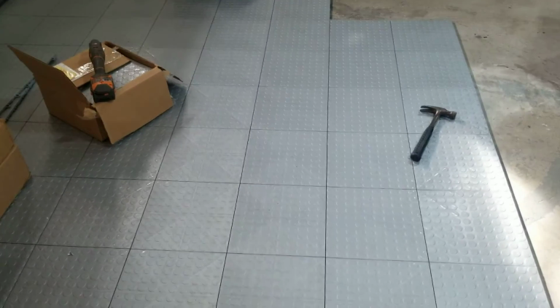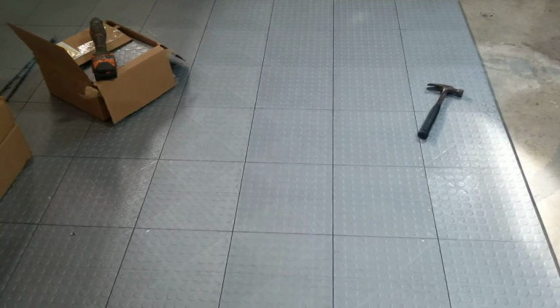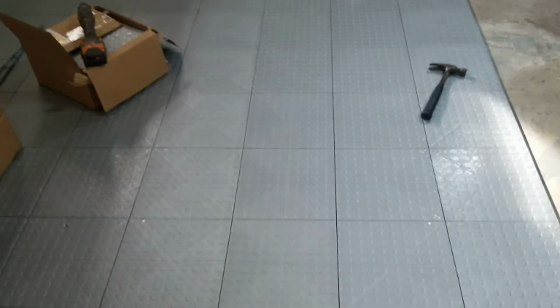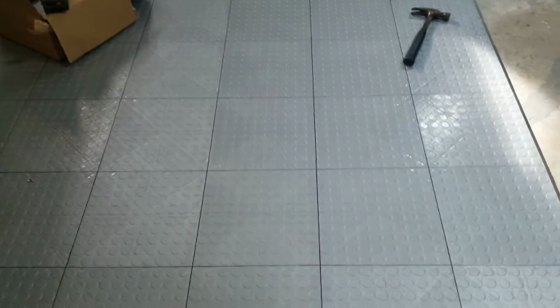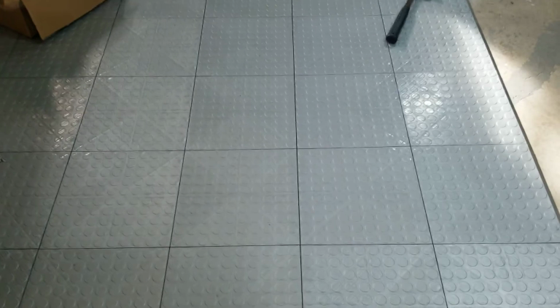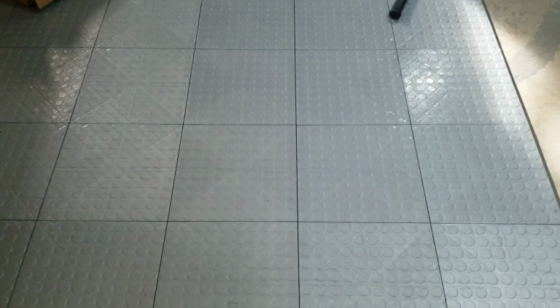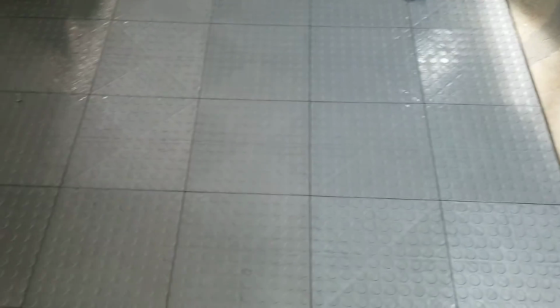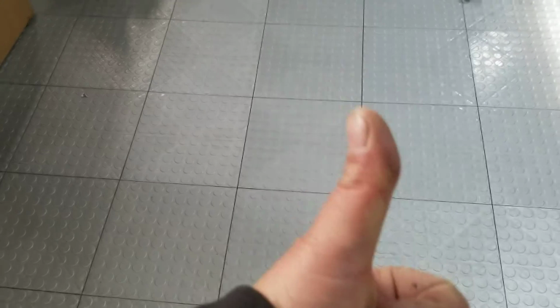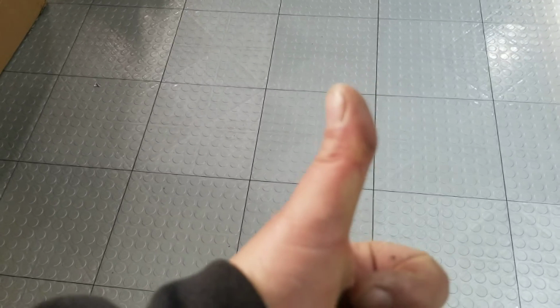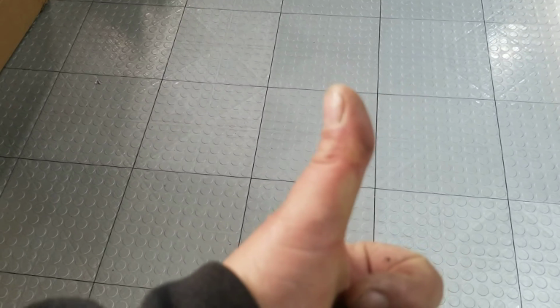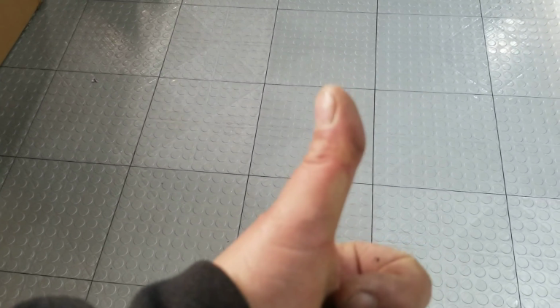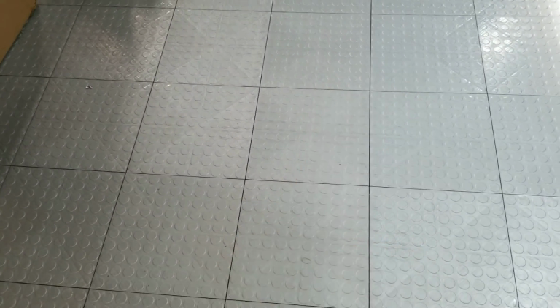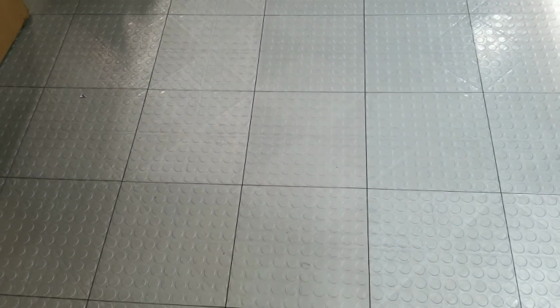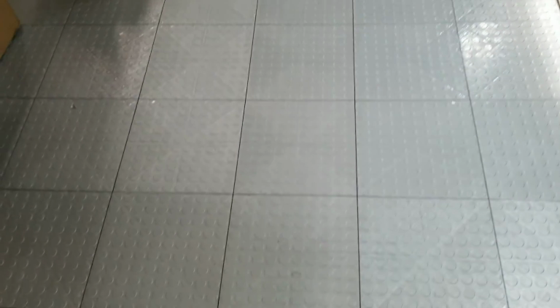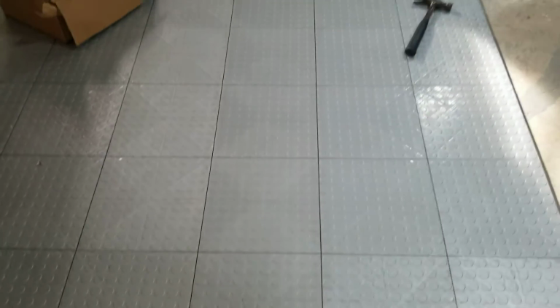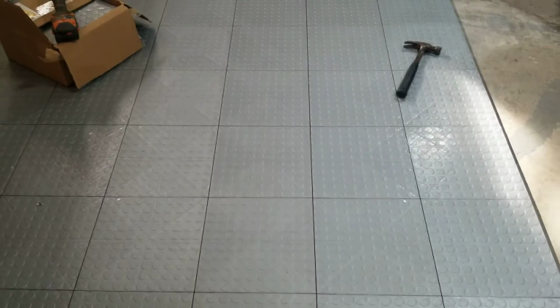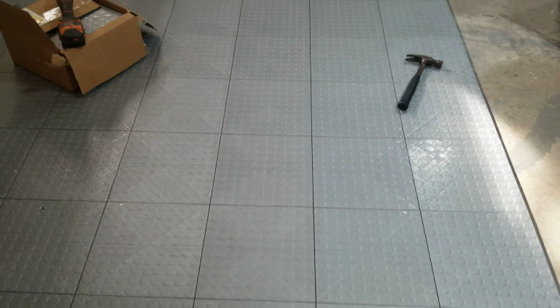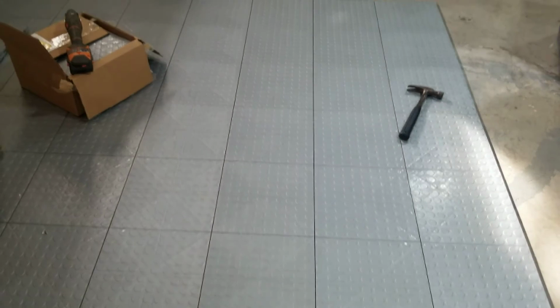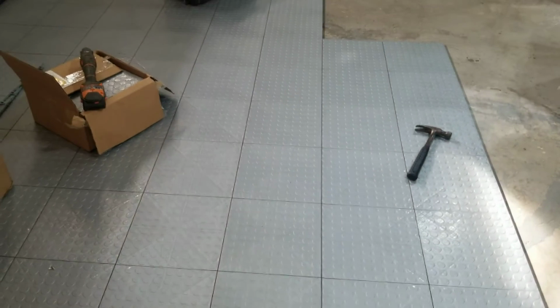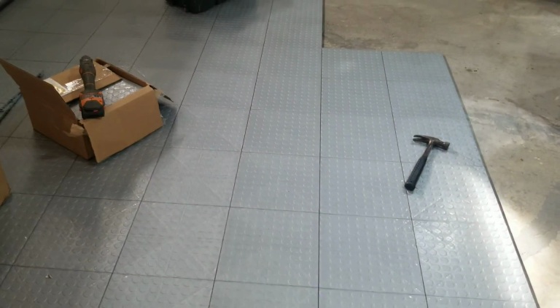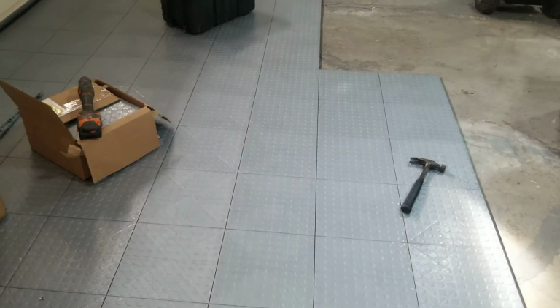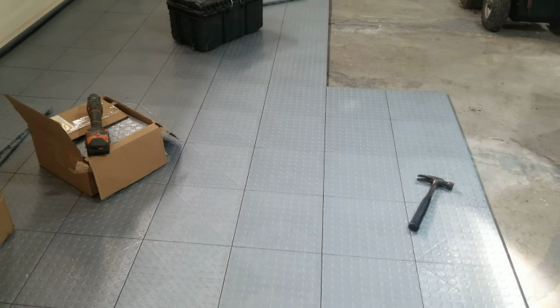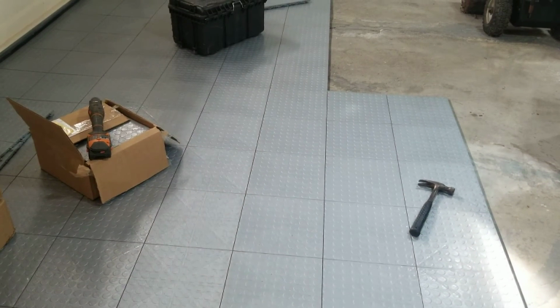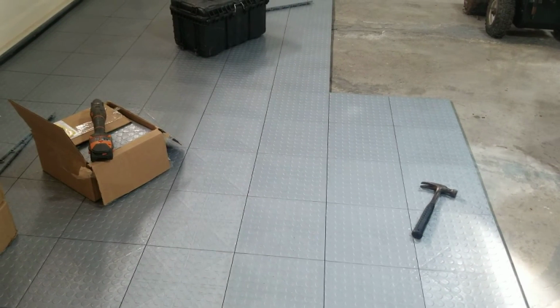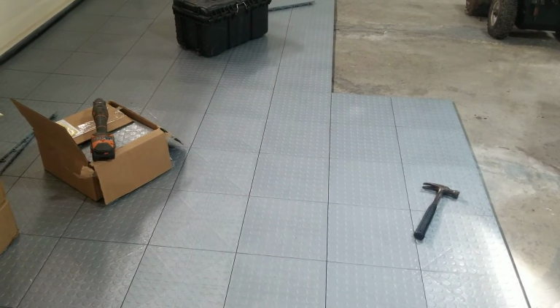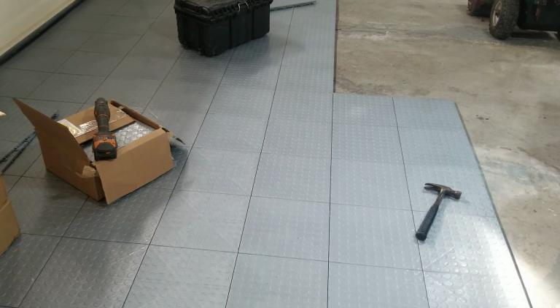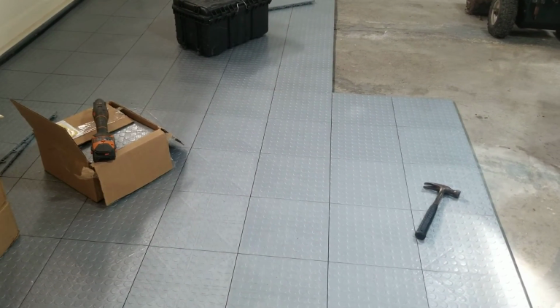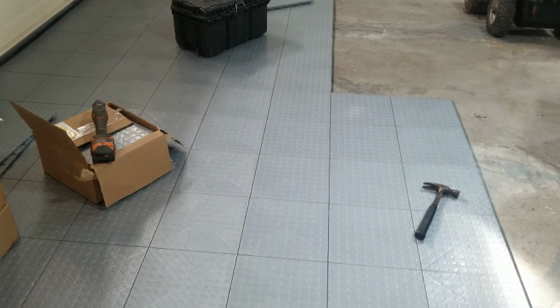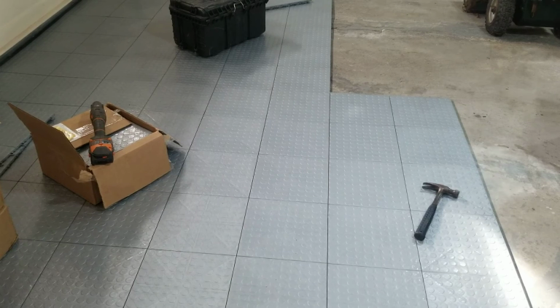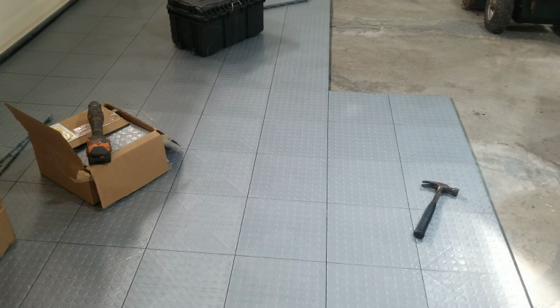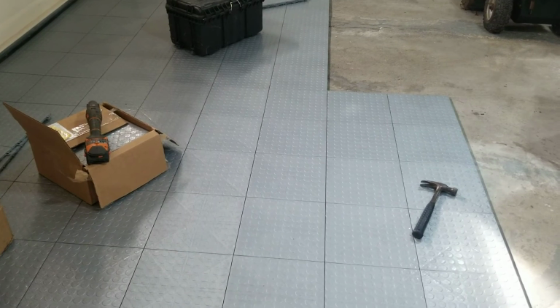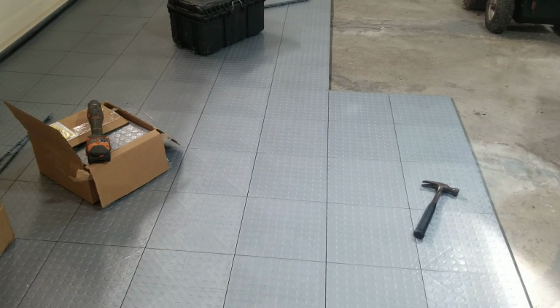If you want to transform your garage floor, this might be a product worth believing in. We'll give you an update on it as we put a little wear and tear on it. This is Bri over here at the DIY School of Hard Knocks coming at you.